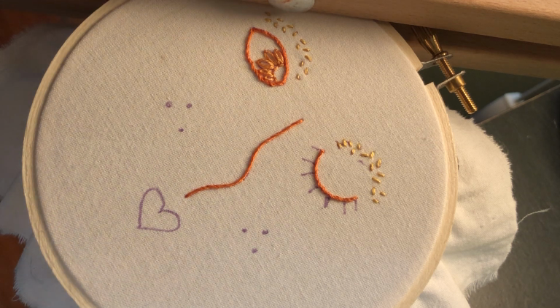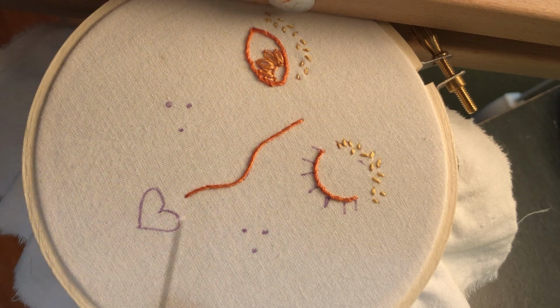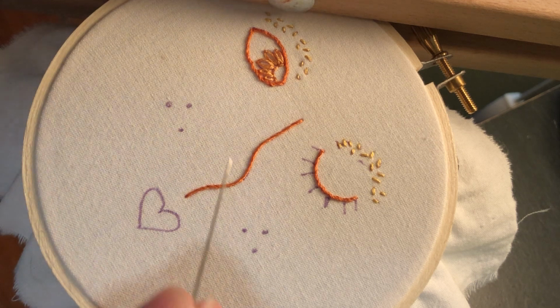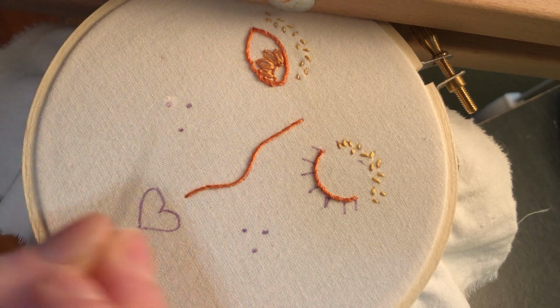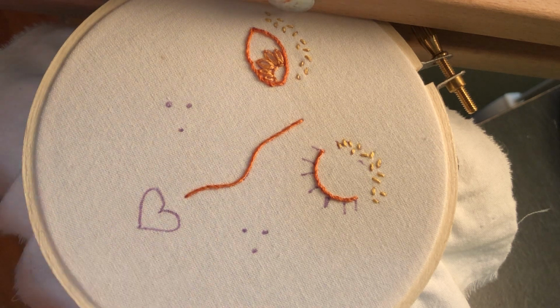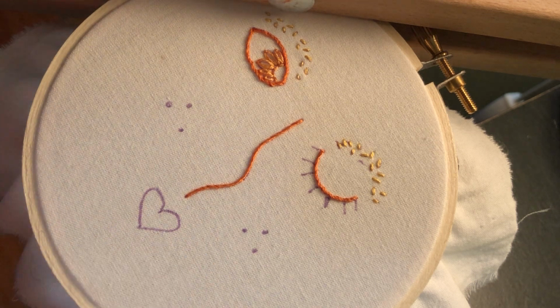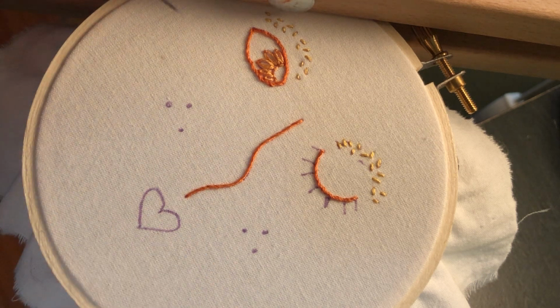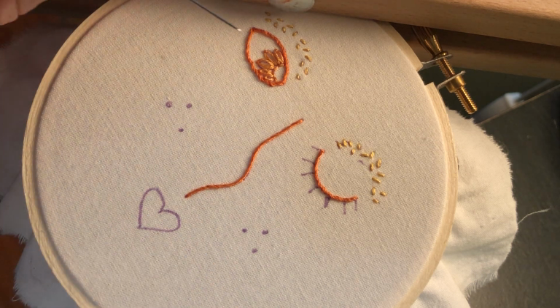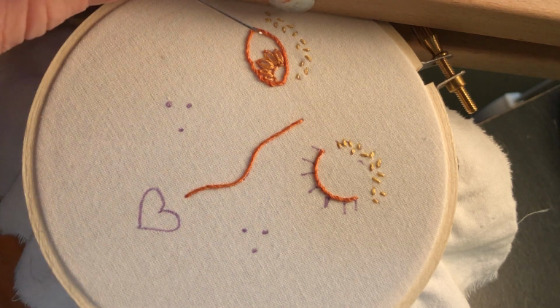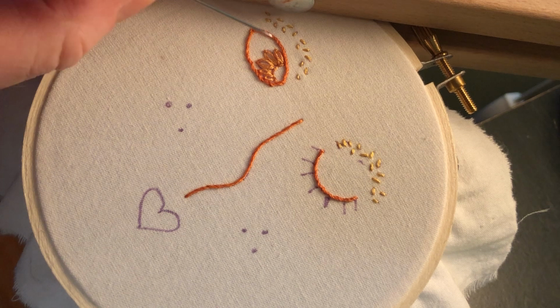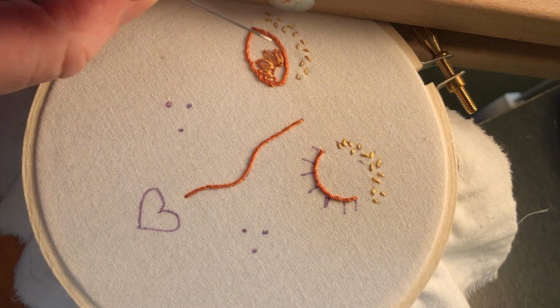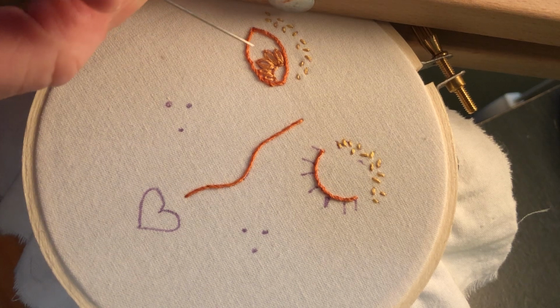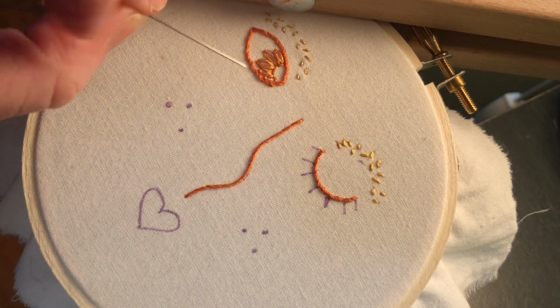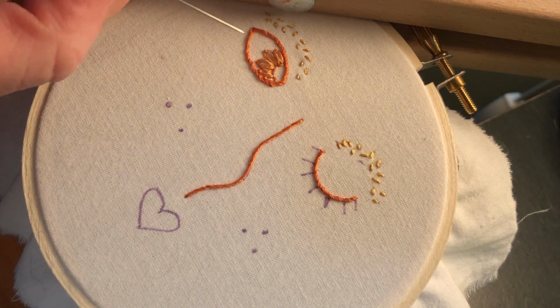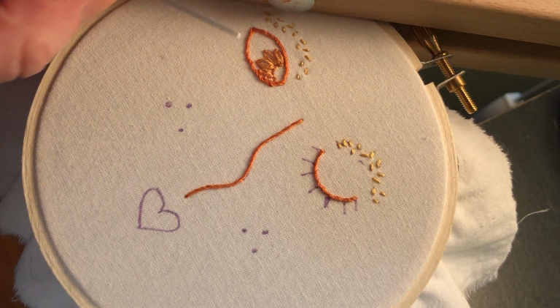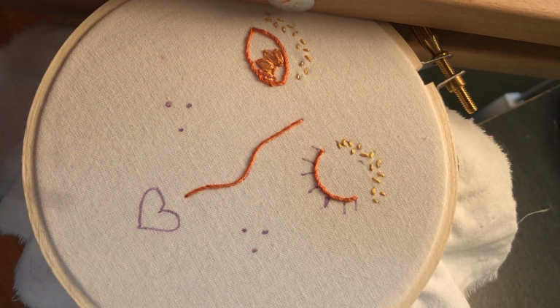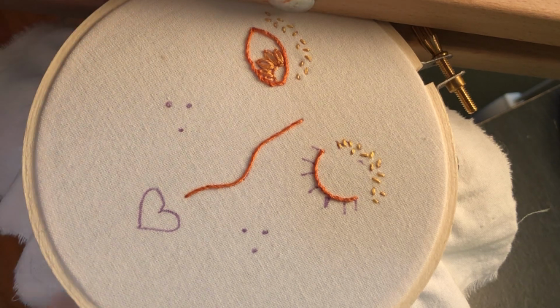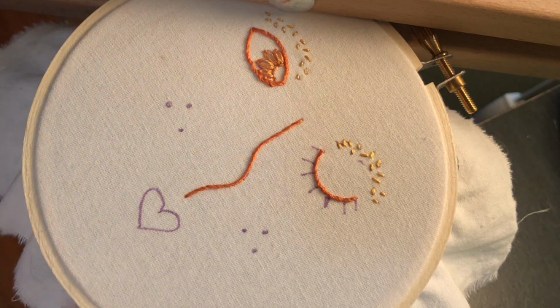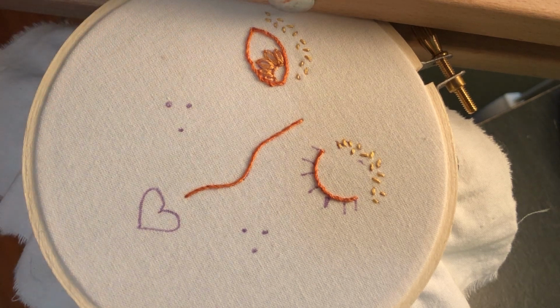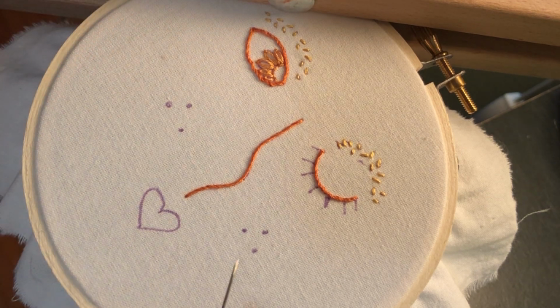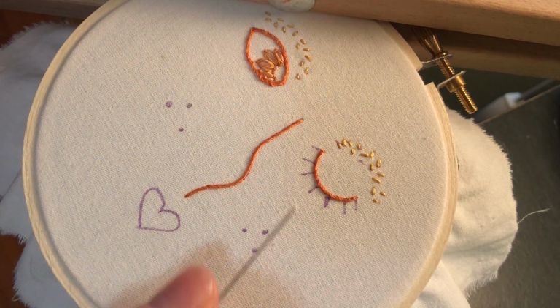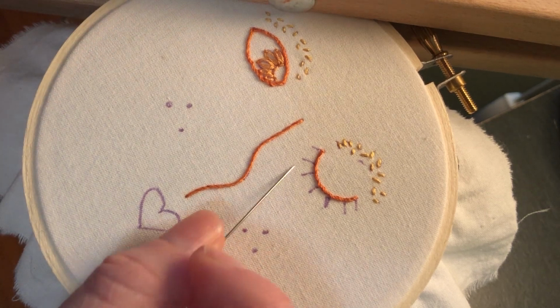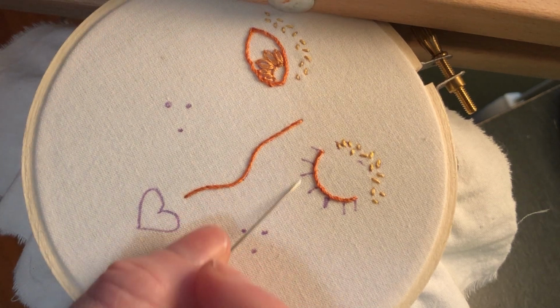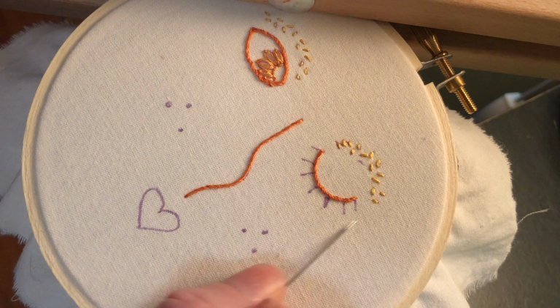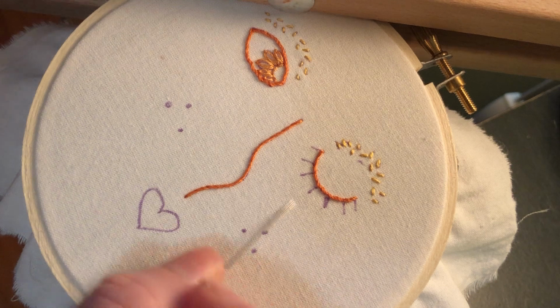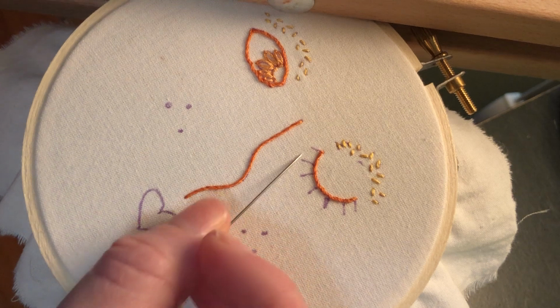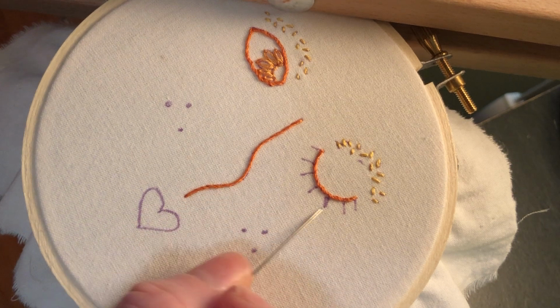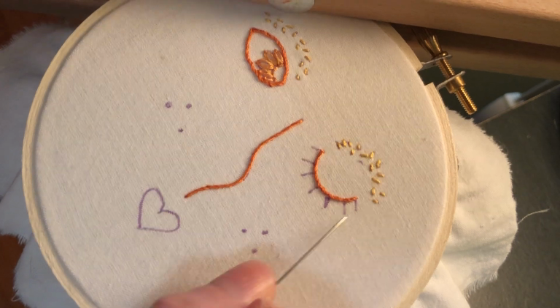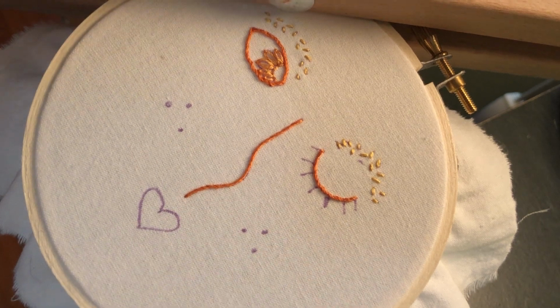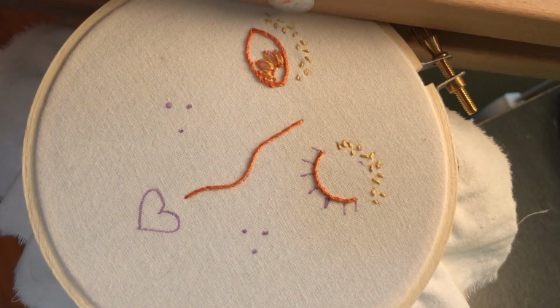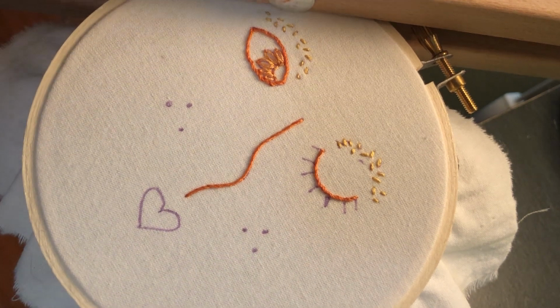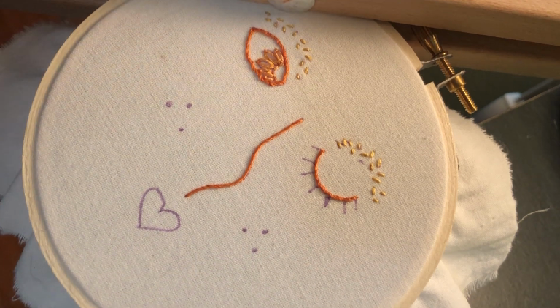You can see here where I've used it to make the iris of her eye, and I'm going to be demonstrating it here on her eyelashes. So let's get started.